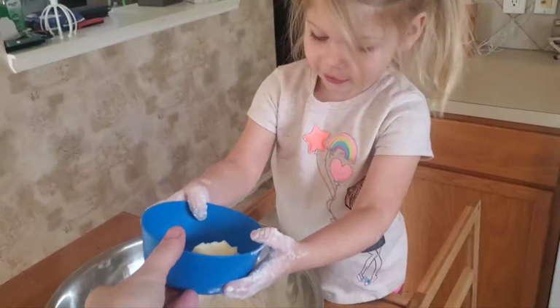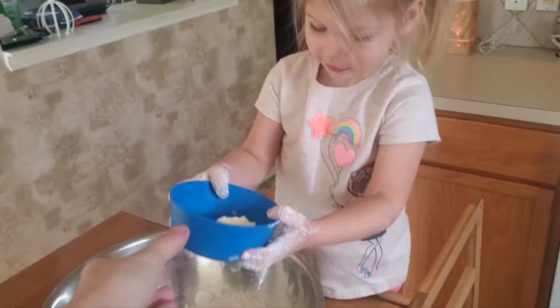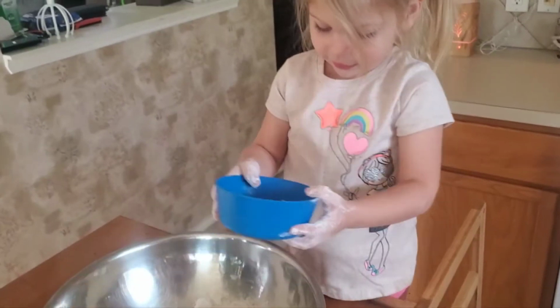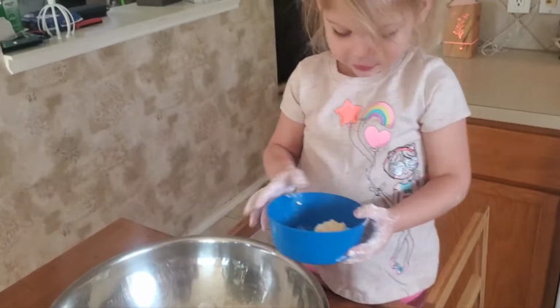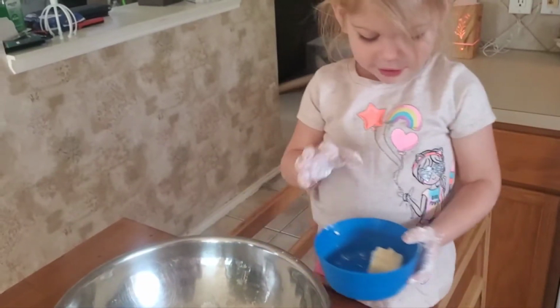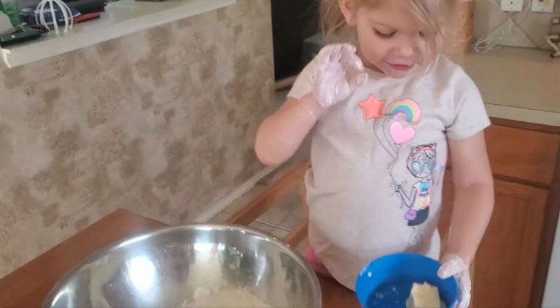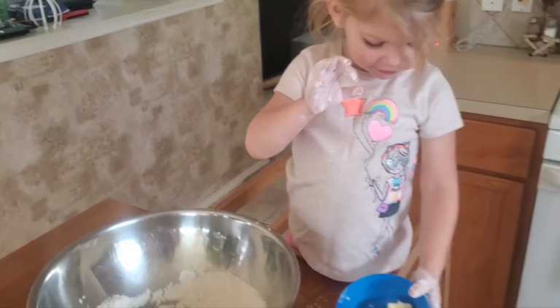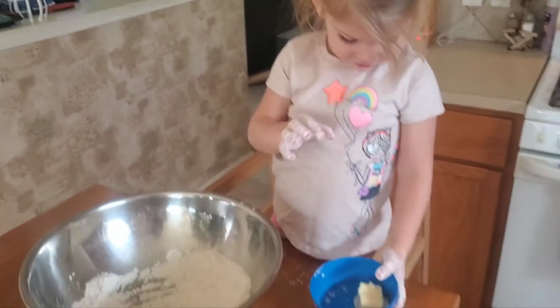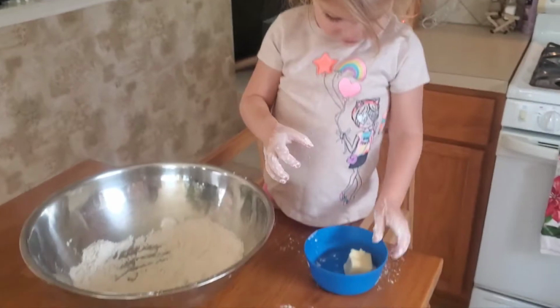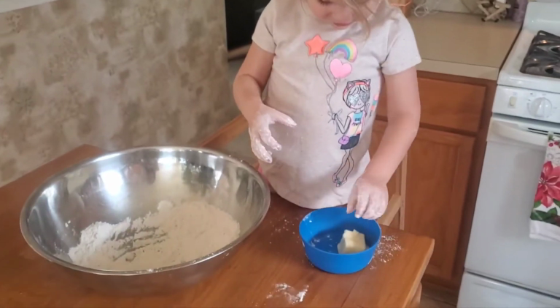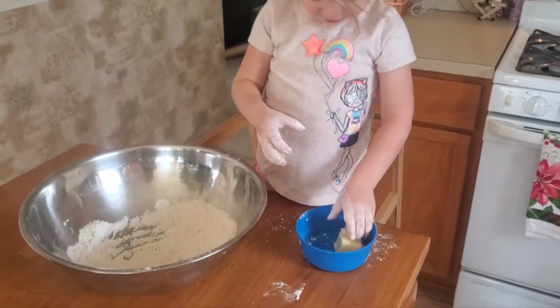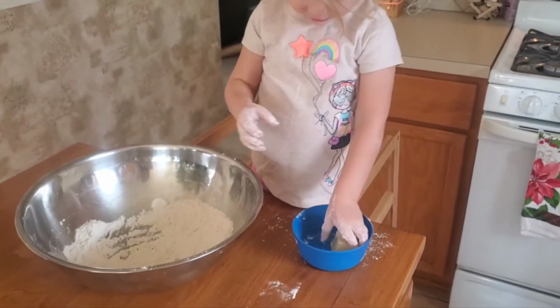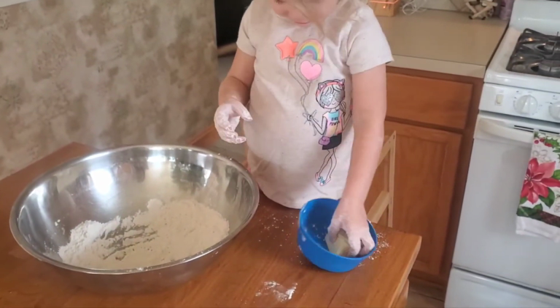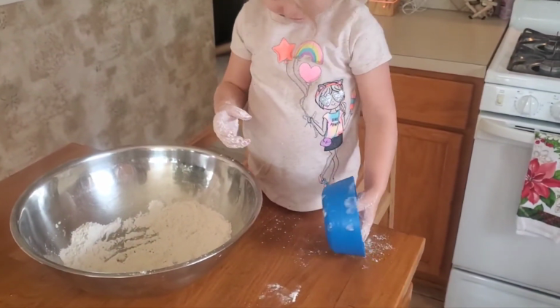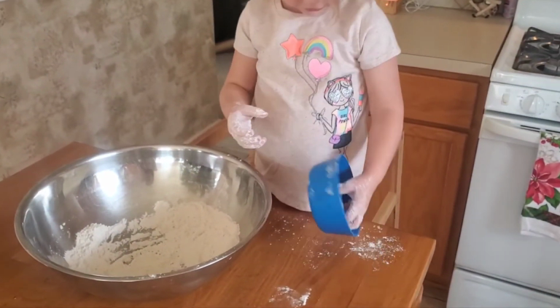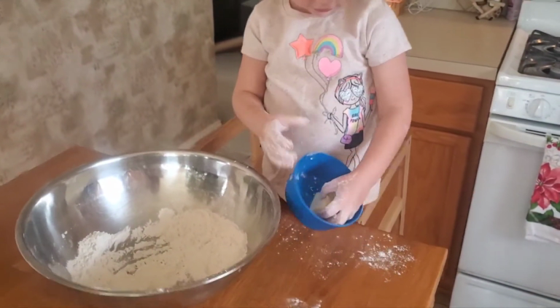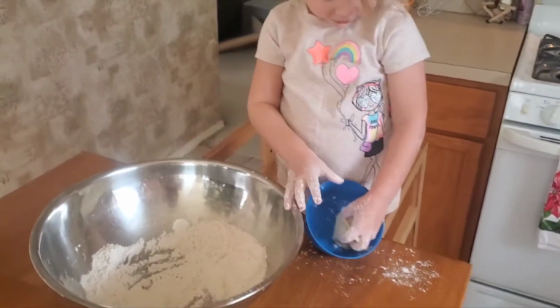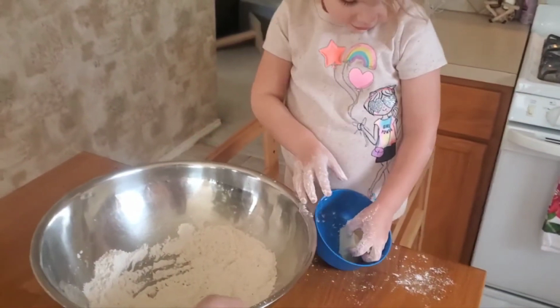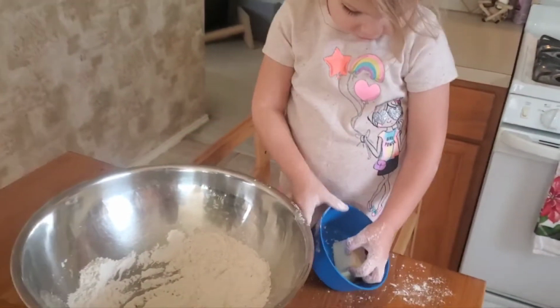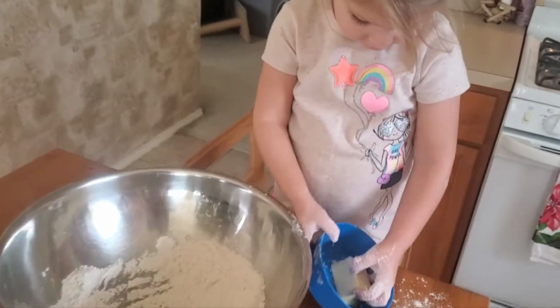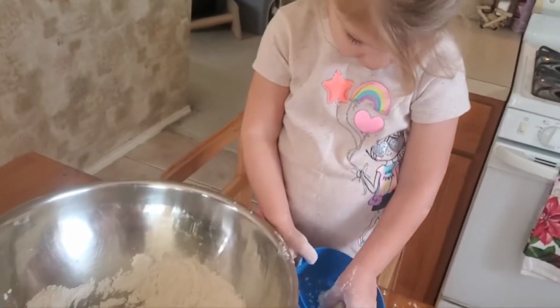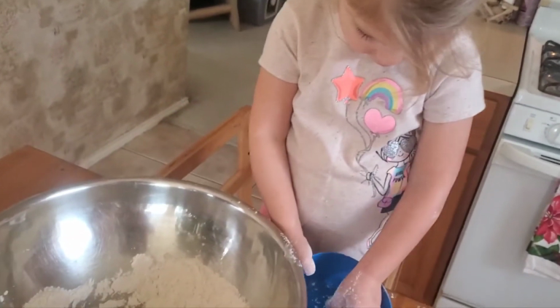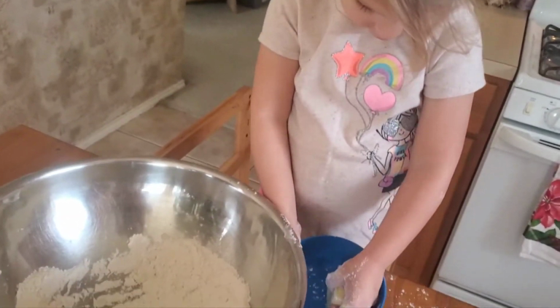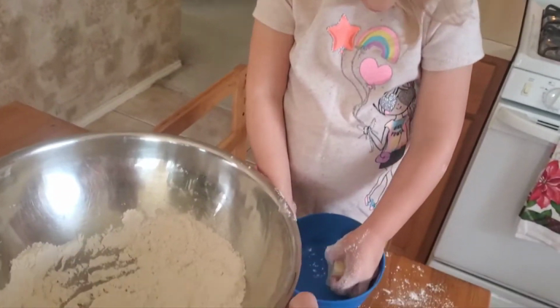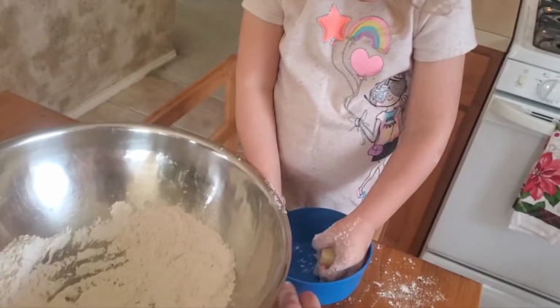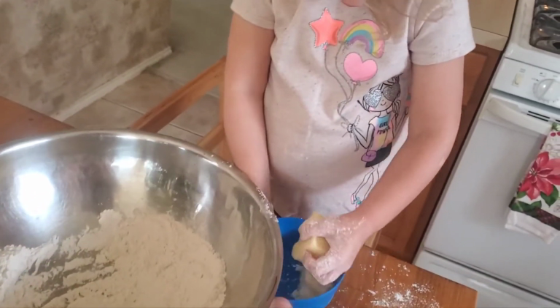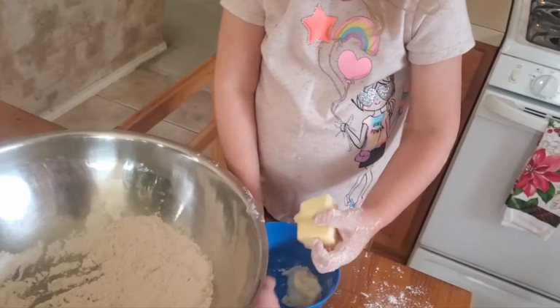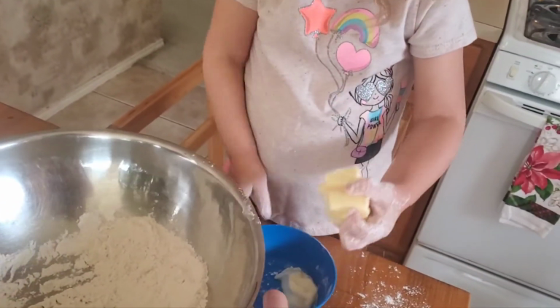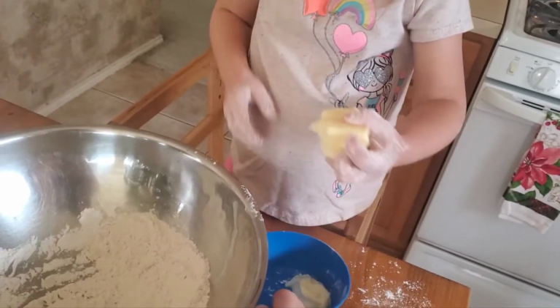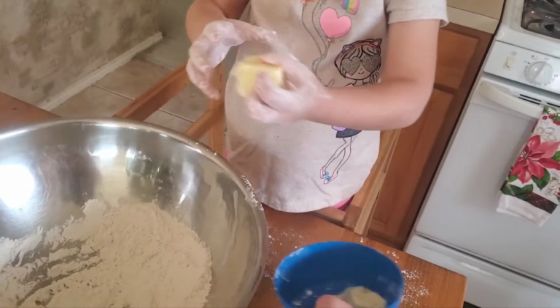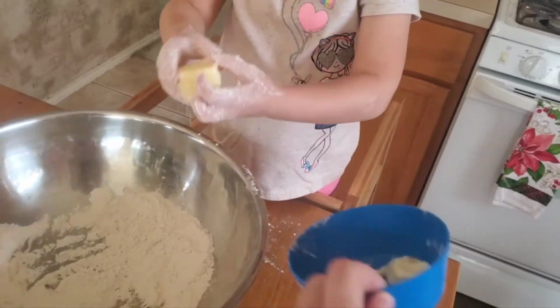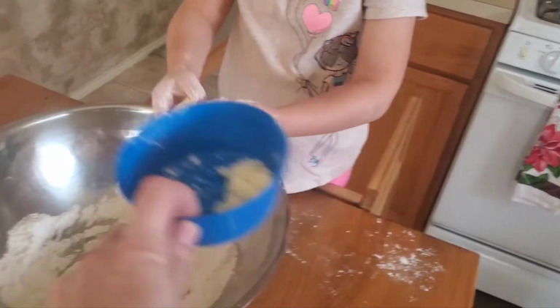So we have butter. Yeah, use my hands. Yep, use your hands. Get it out of the bowl and put it in the flour and use your hands to mix it all up.